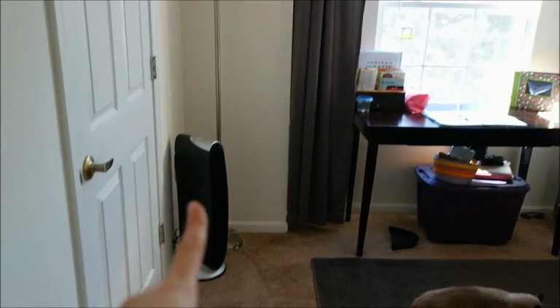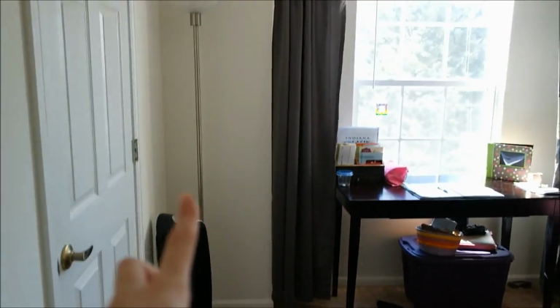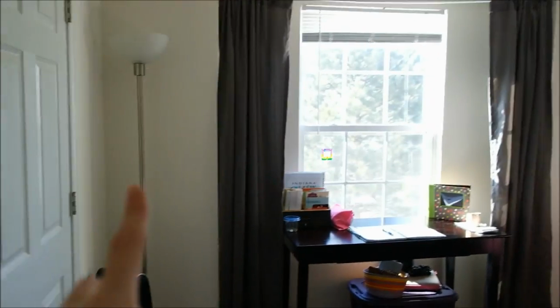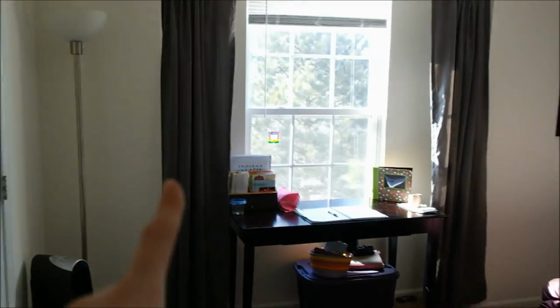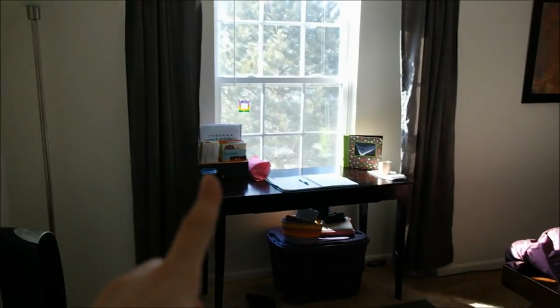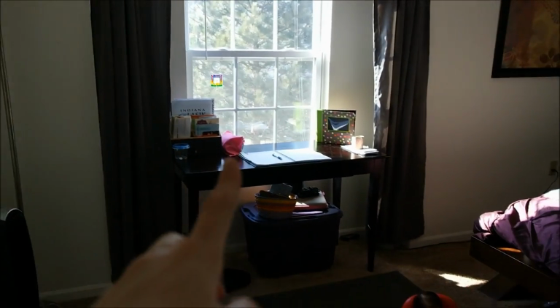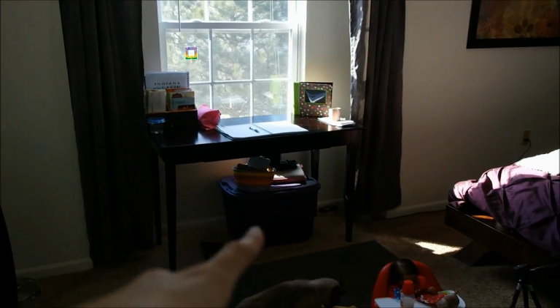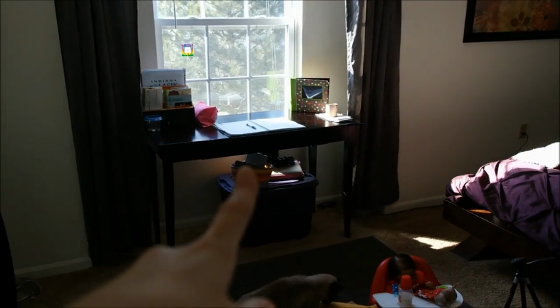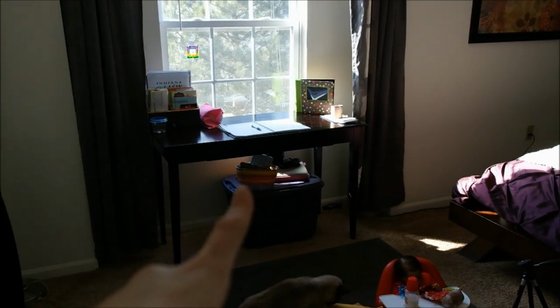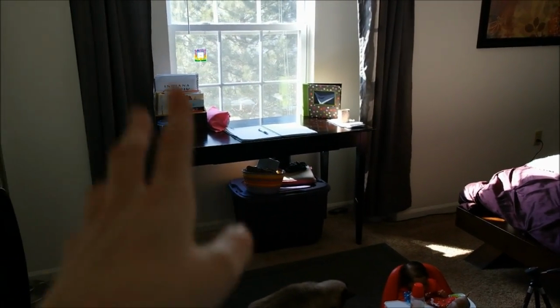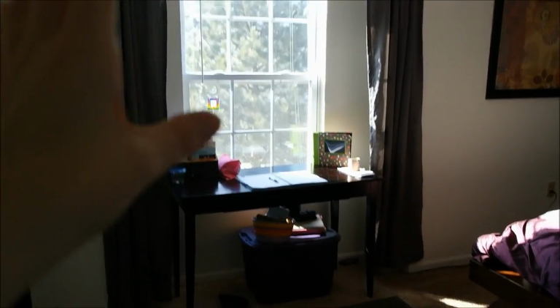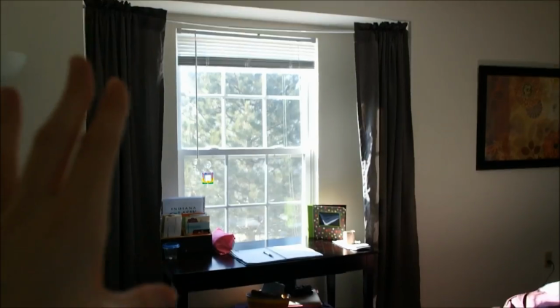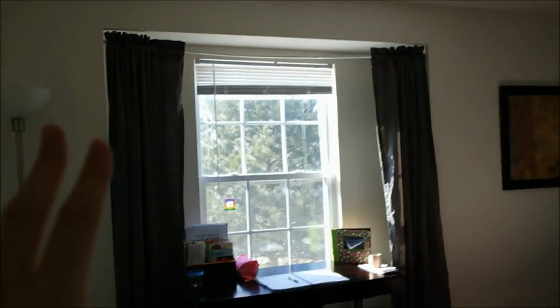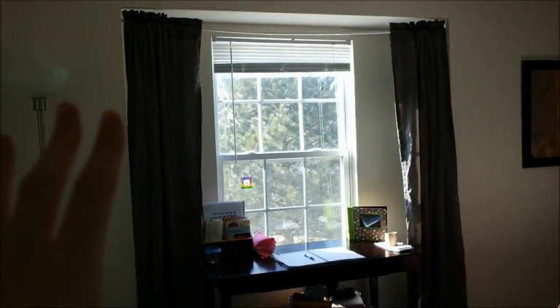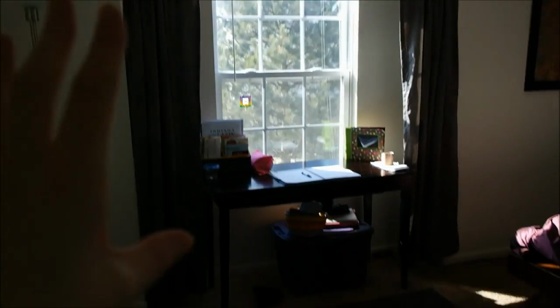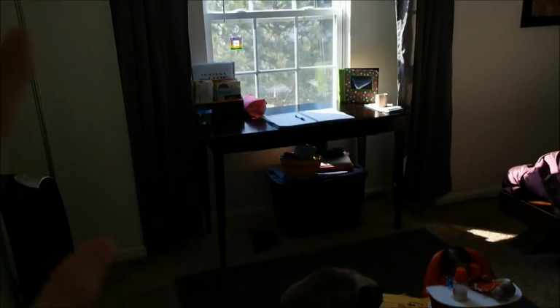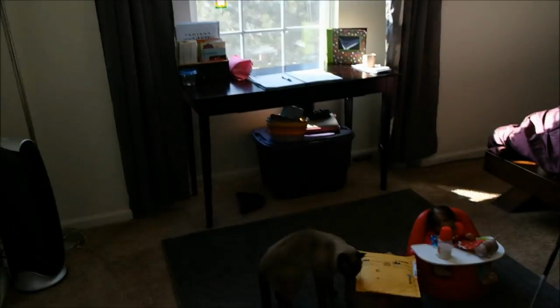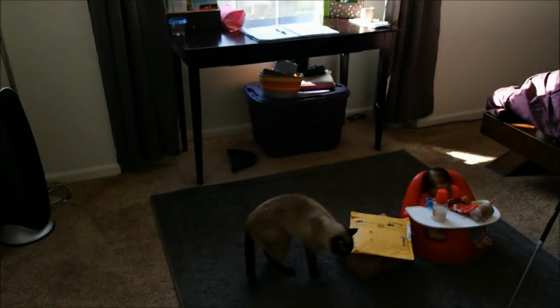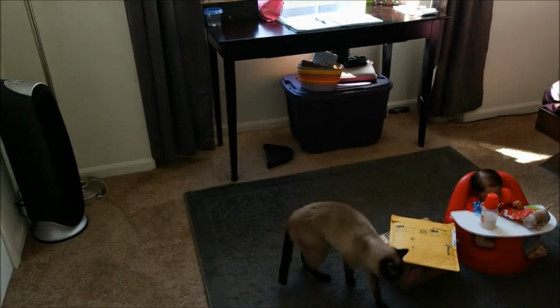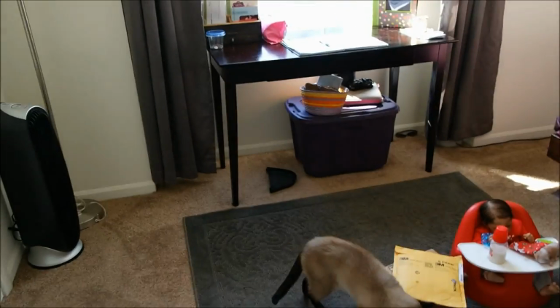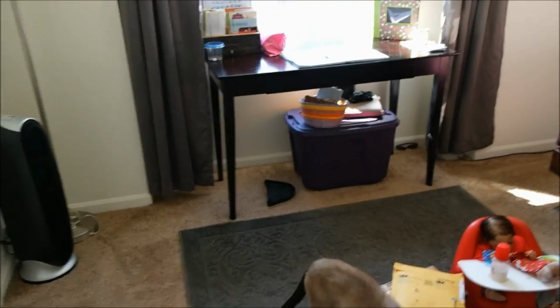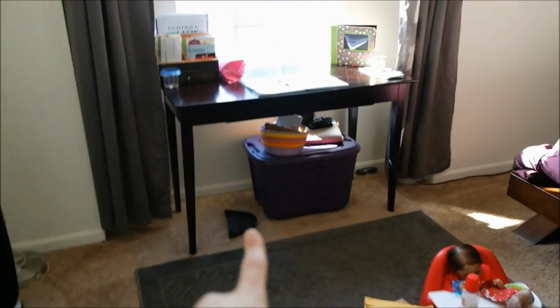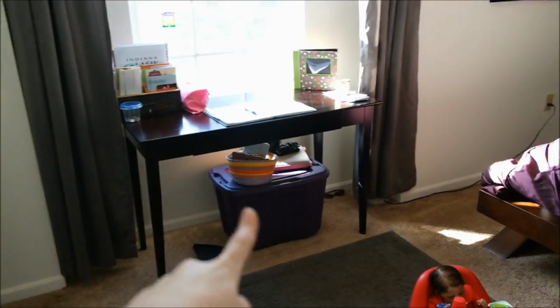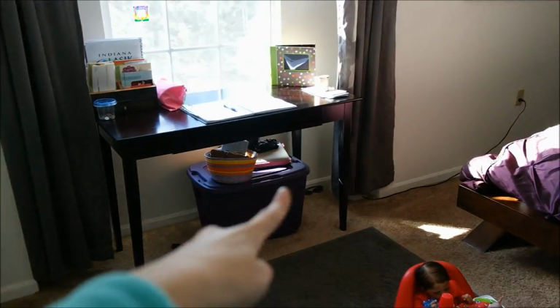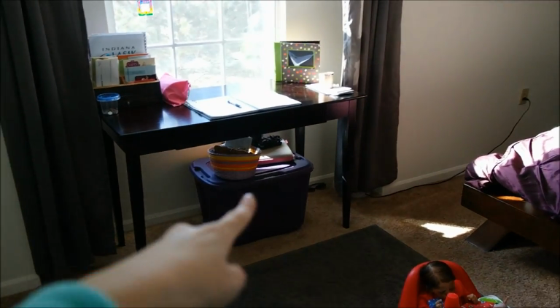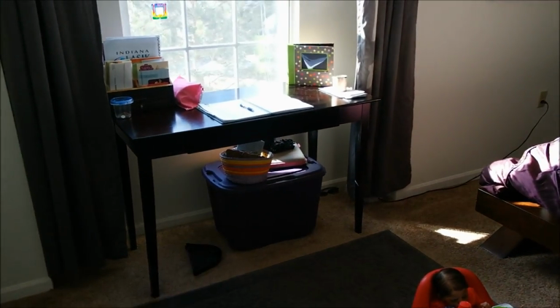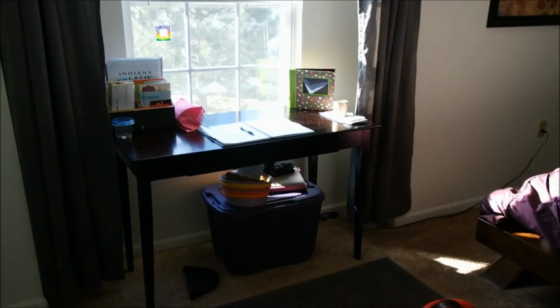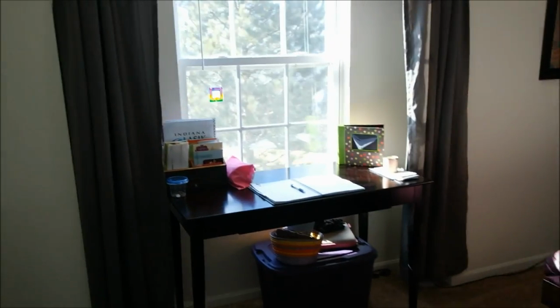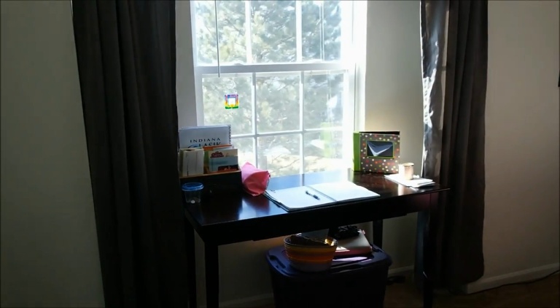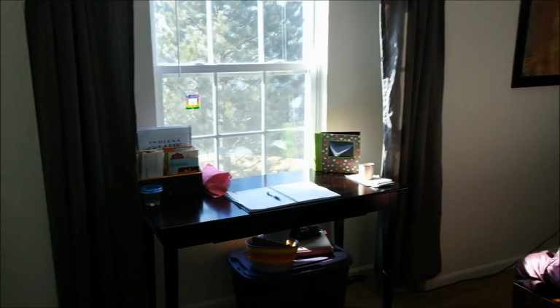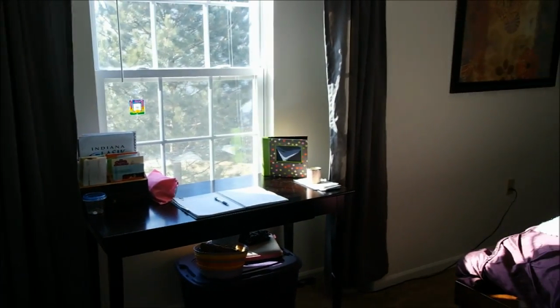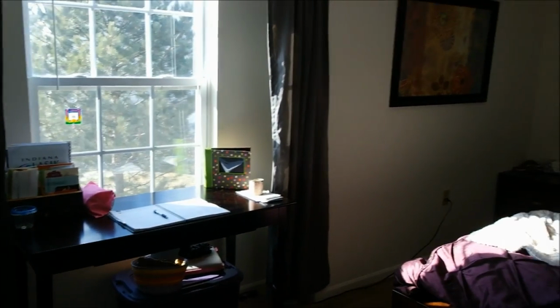Air purifier, lamp, a desk that gets some sunshine in the afternoon — I get the afternoon sunshine. That's all stuff that I need to put away eventually, but I just got lazy and stuck it under there.